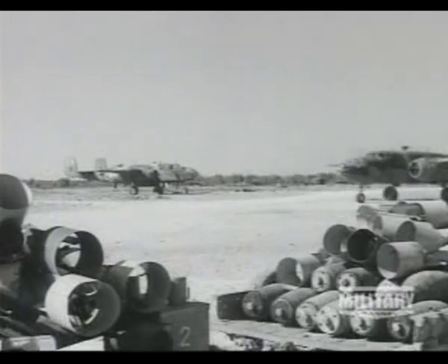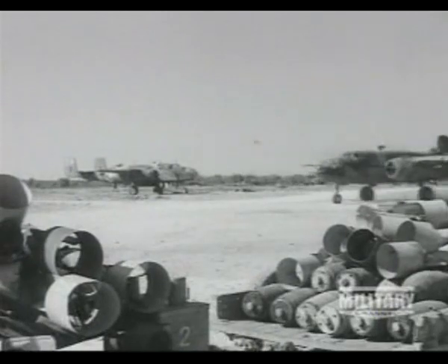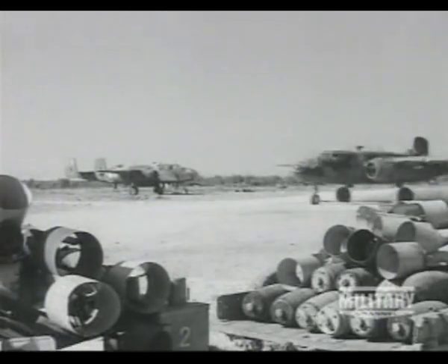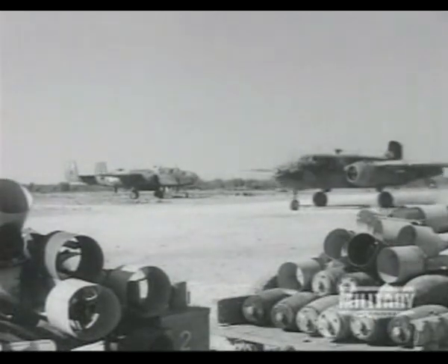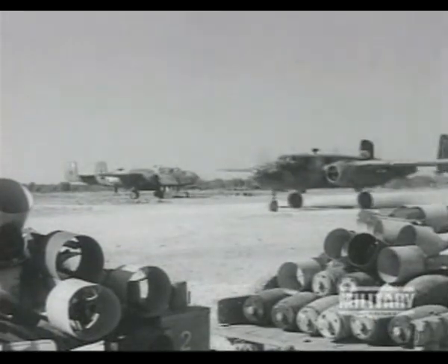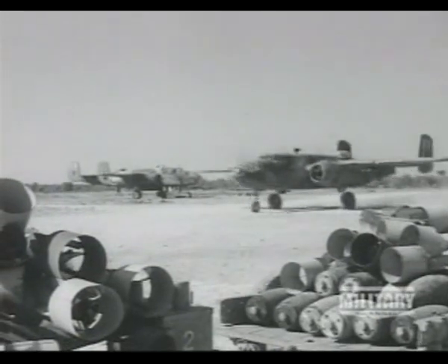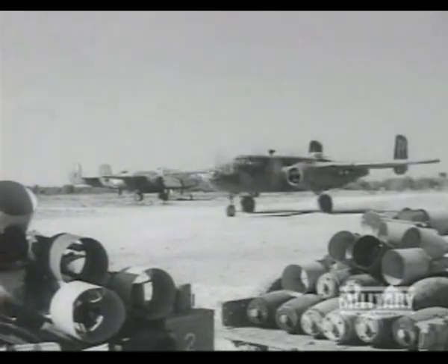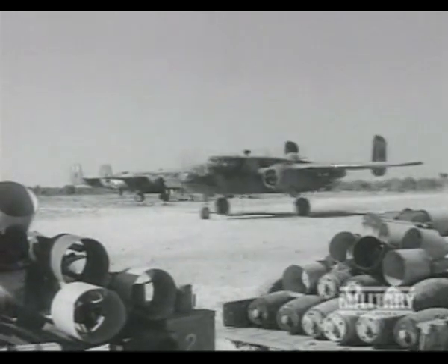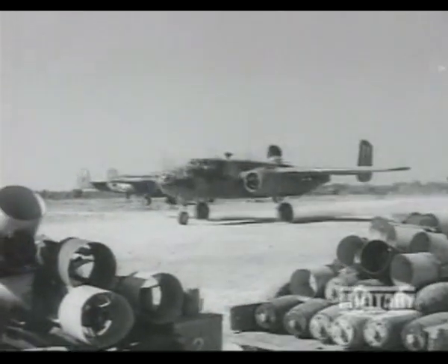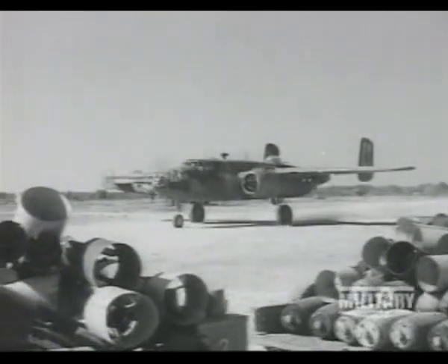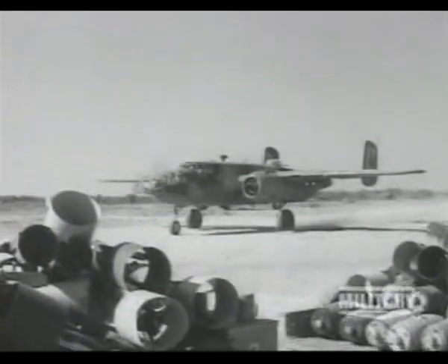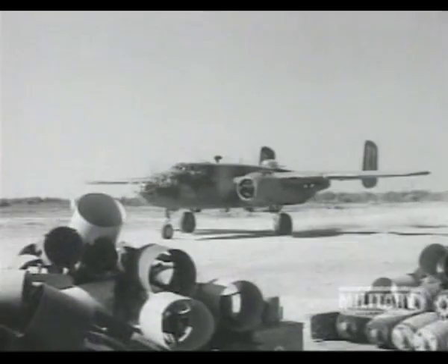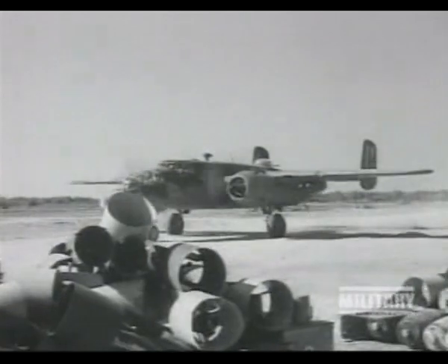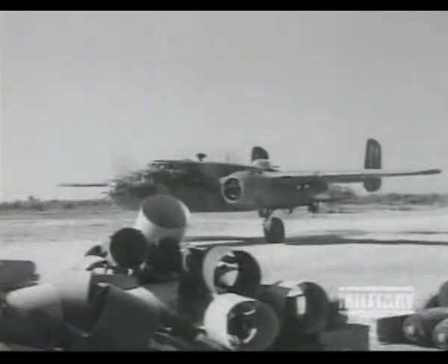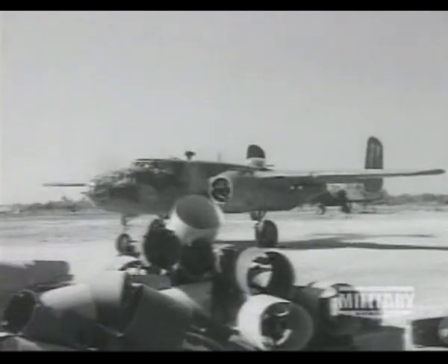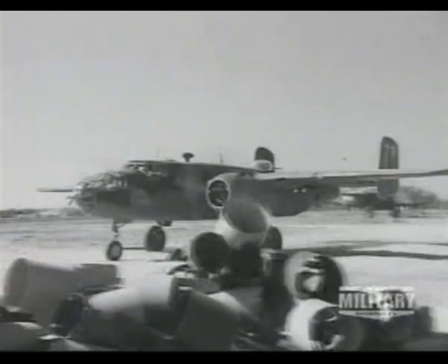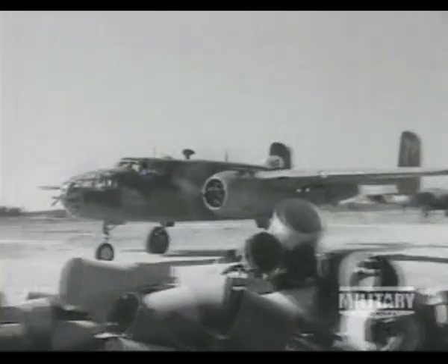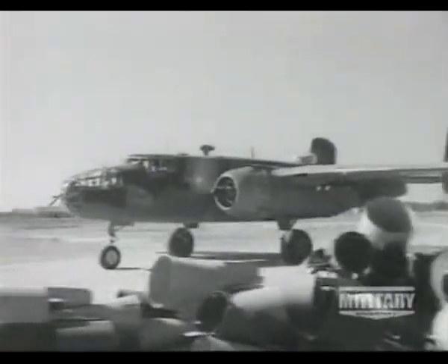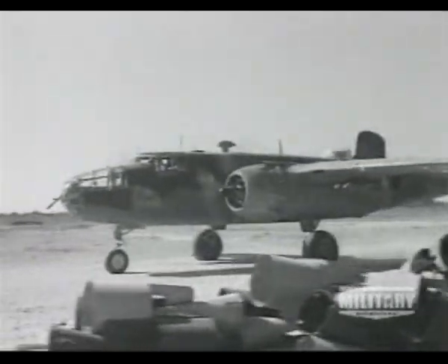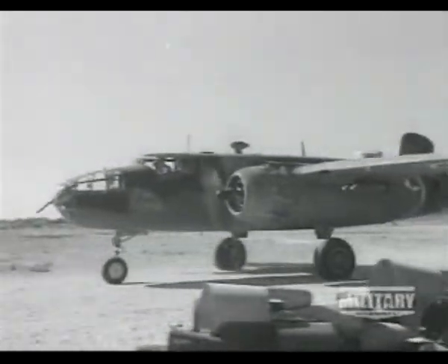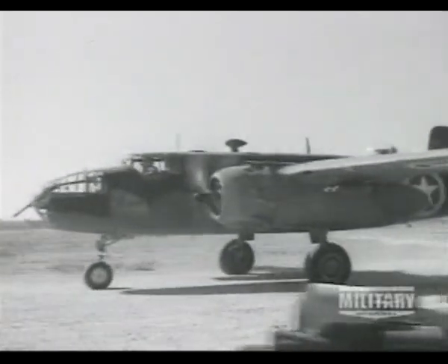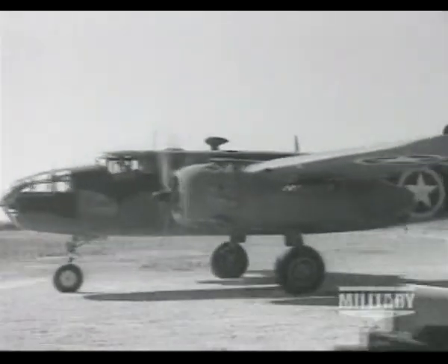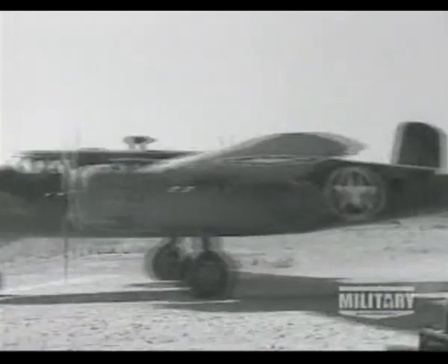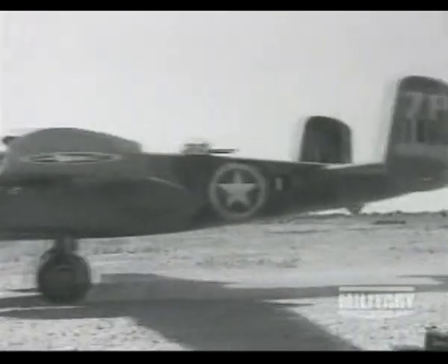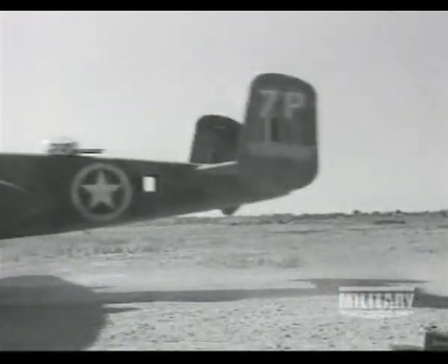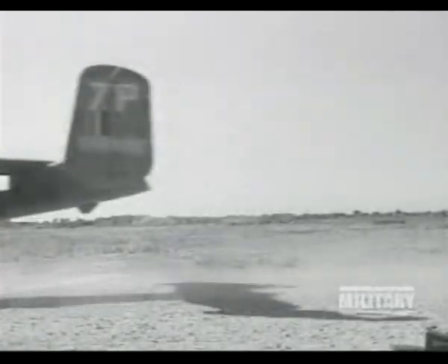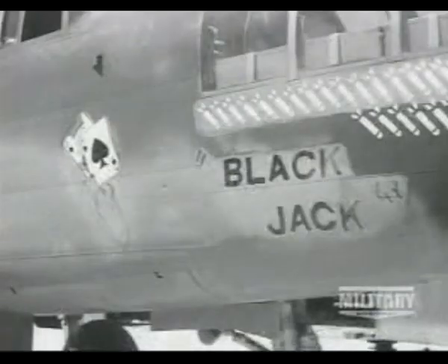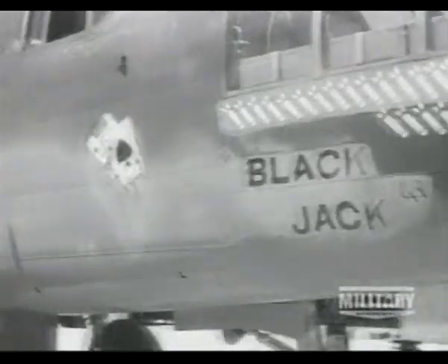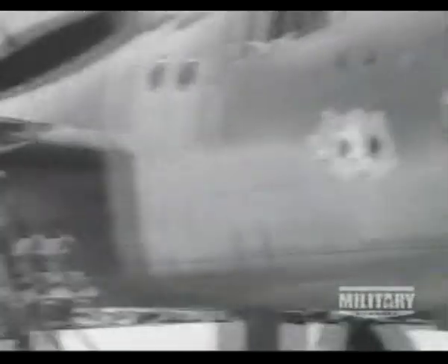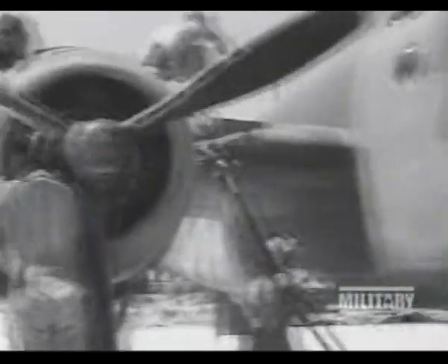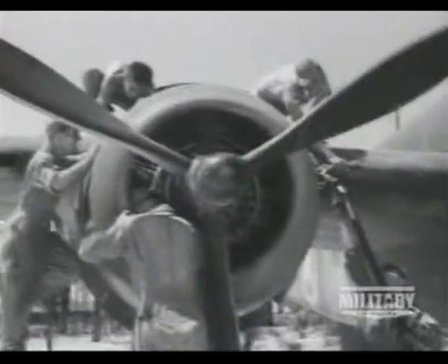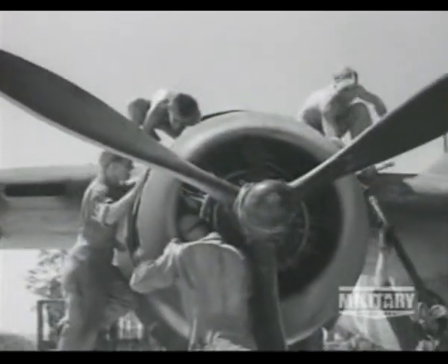The other important twin-engine medium bomber of the war was the North American B-25 Mitchell. The Mitchell carried 3,000 pounds of bombs and six .50 caliber machine guns.